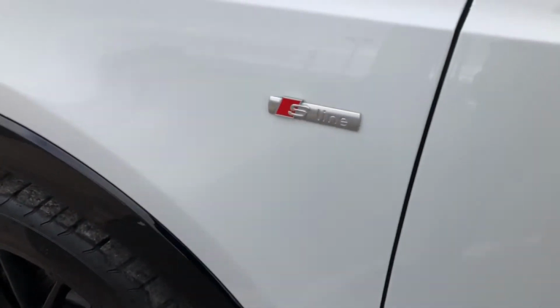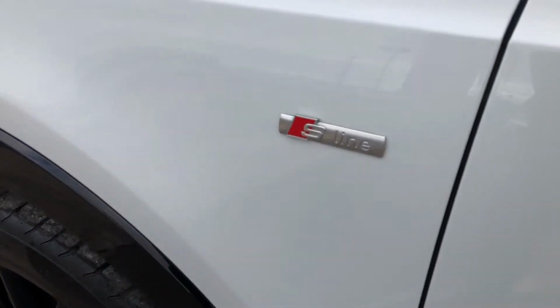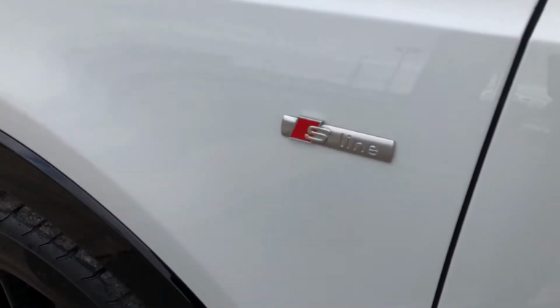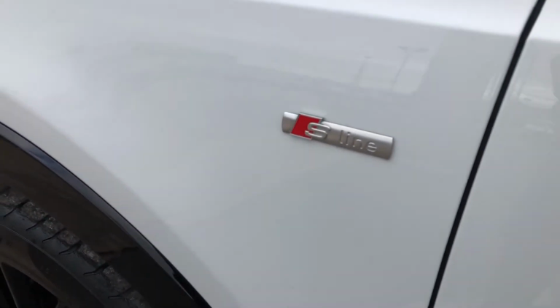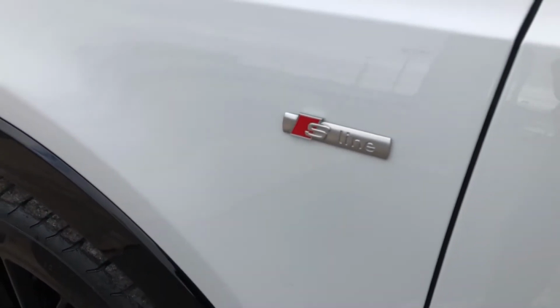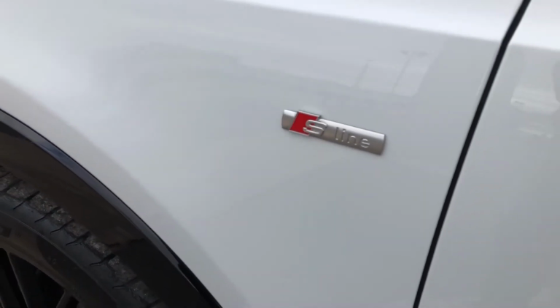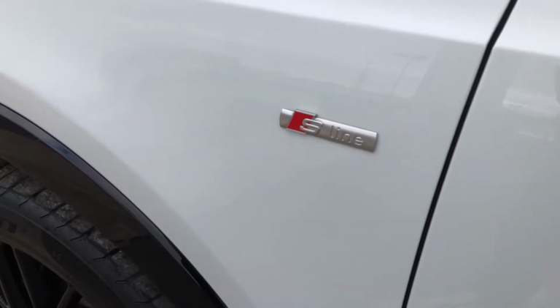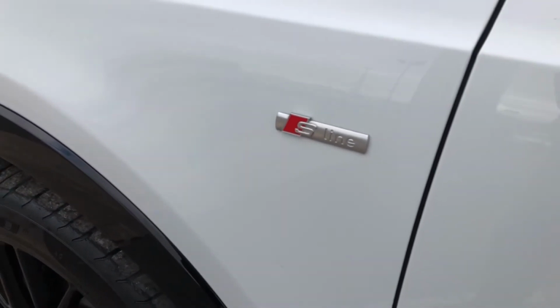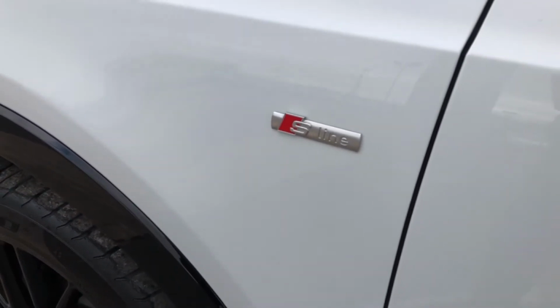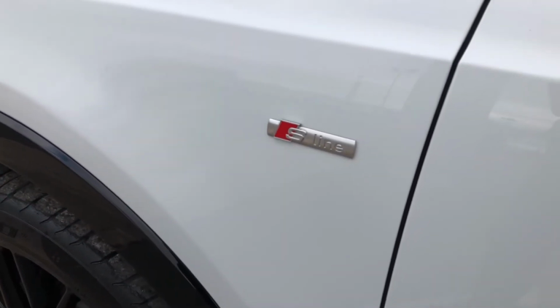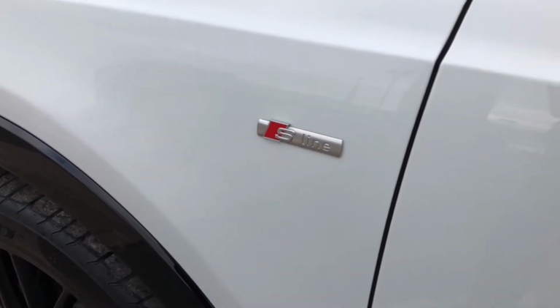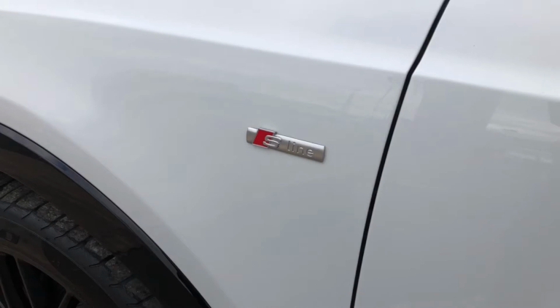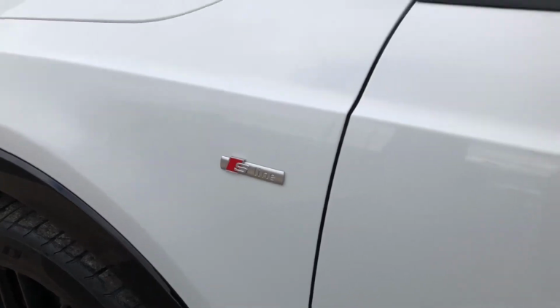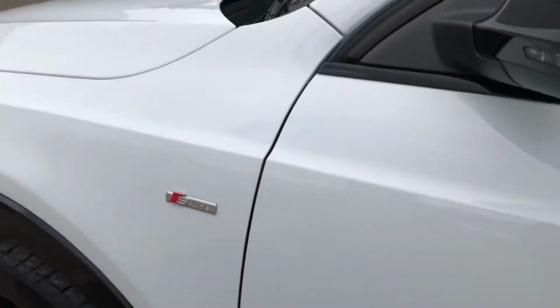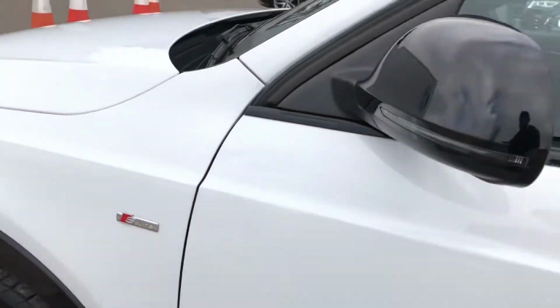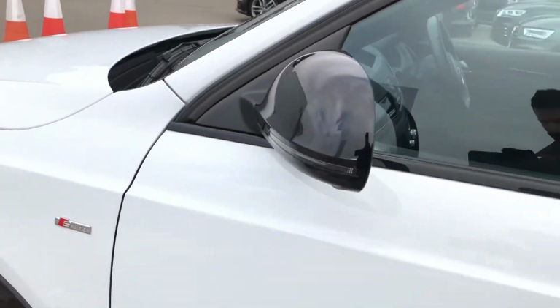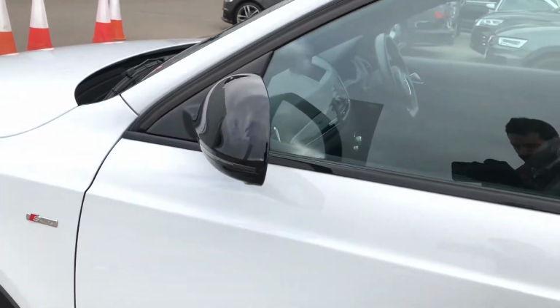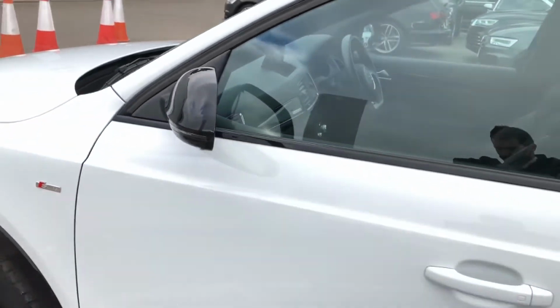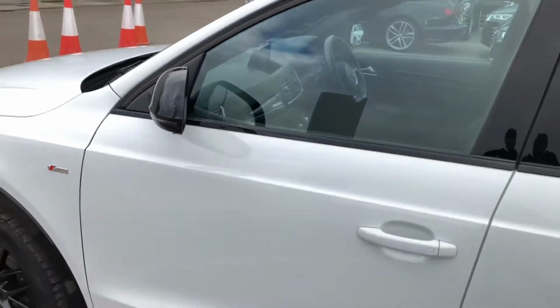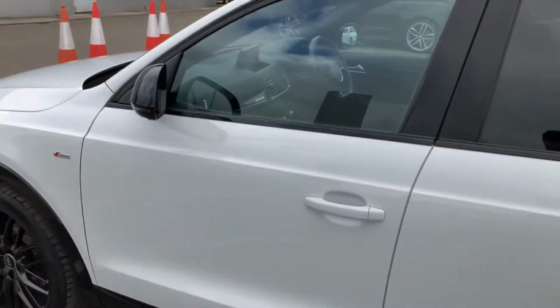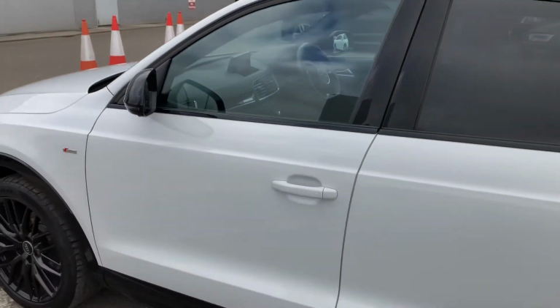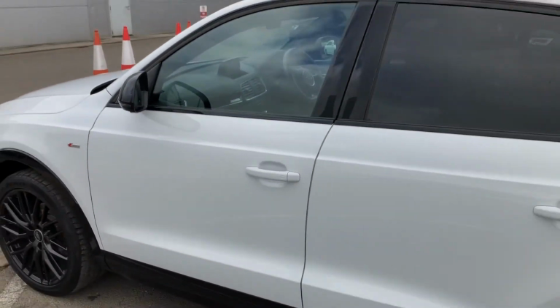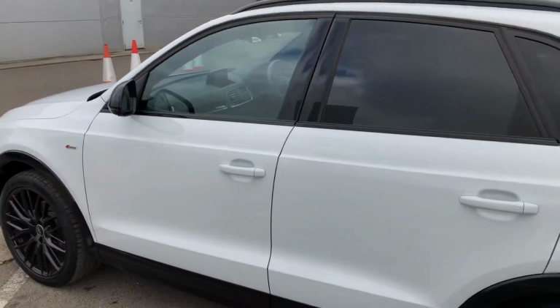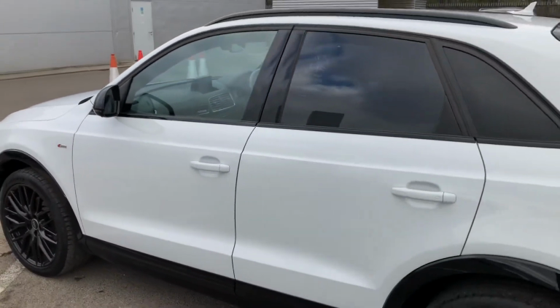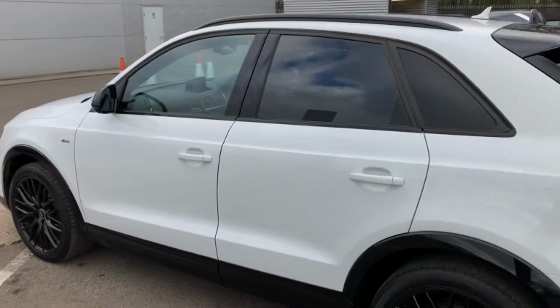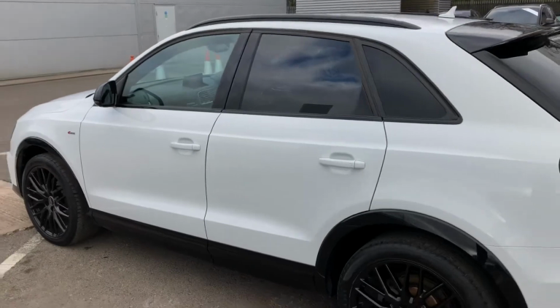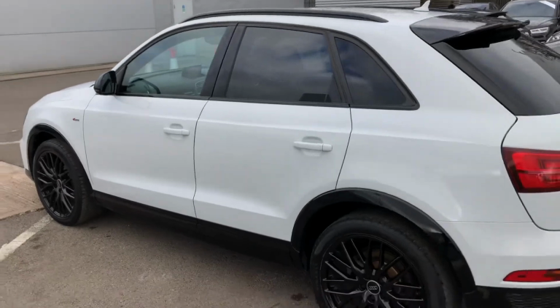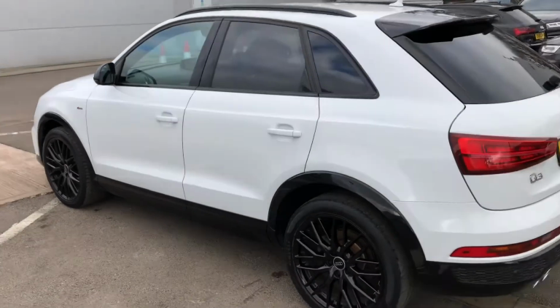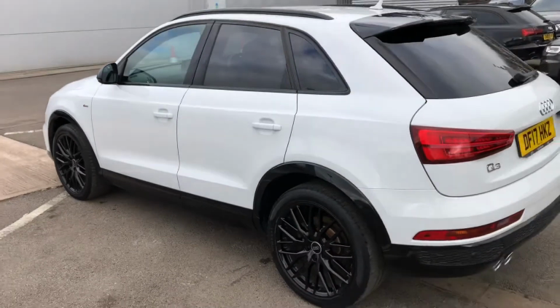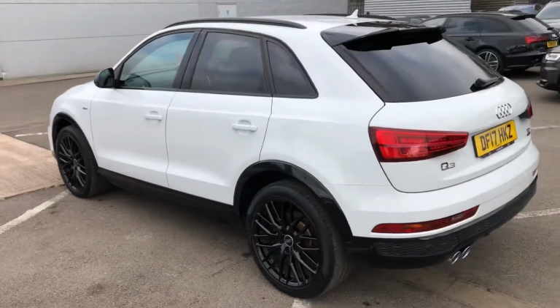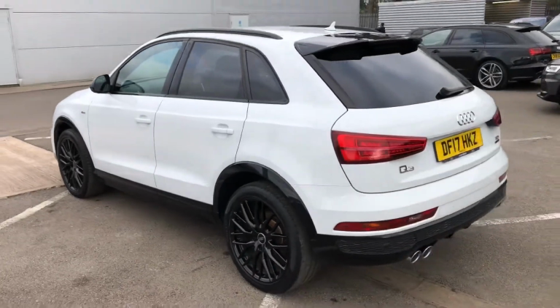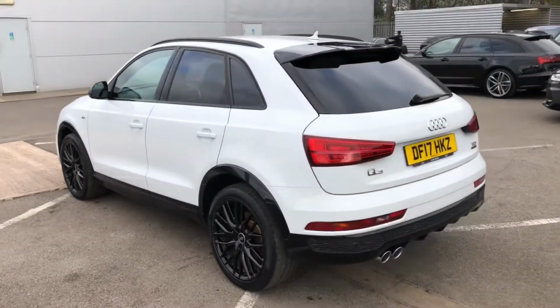On the side, we've got some S-Line branding badges, which means the trim on this car brings enhanced styling and upgraded alloys. Also as part of the black styling, we've got the black wing mirrors, black trim around the windows, and privacy glass in the back.